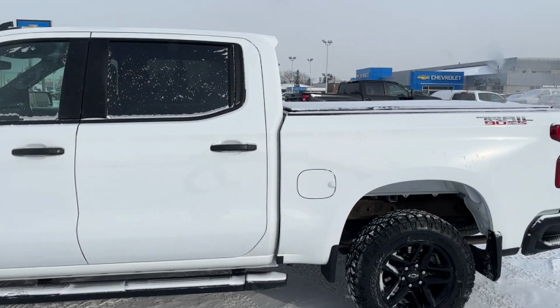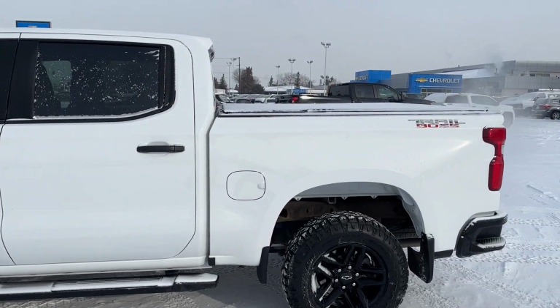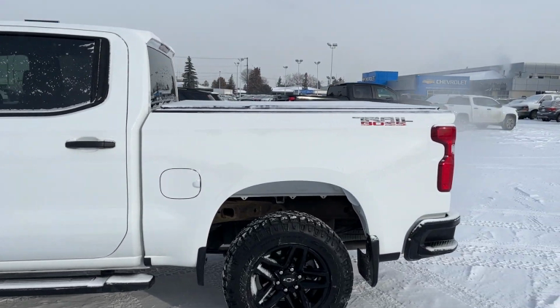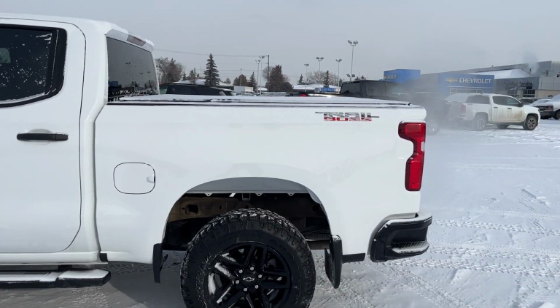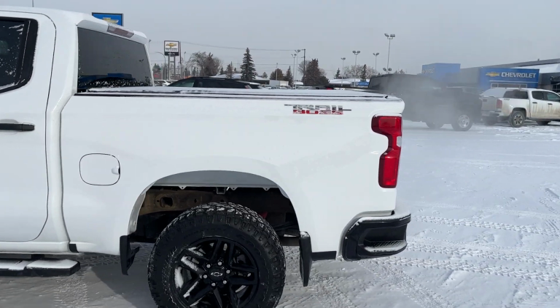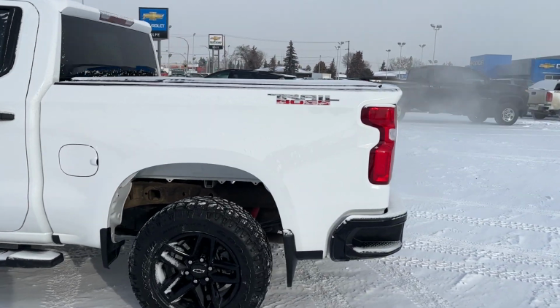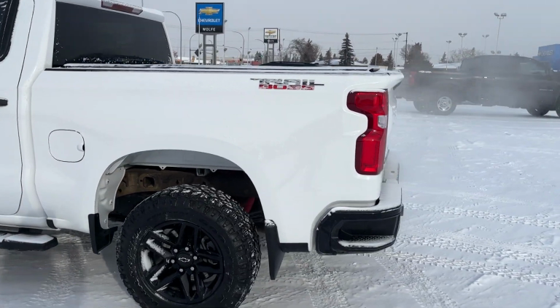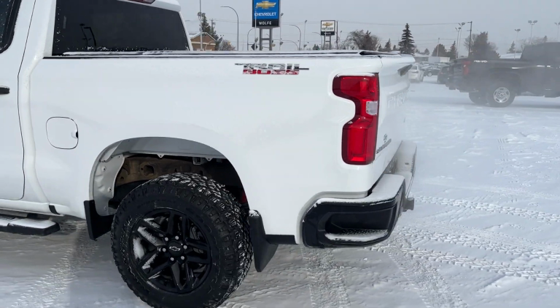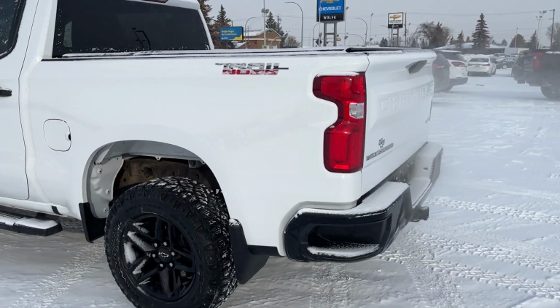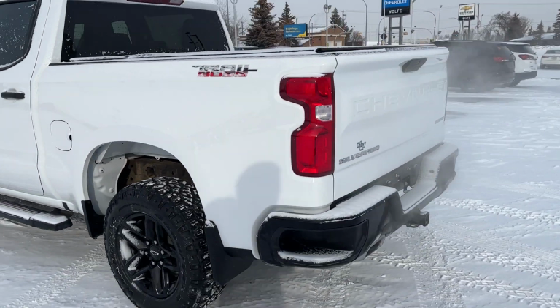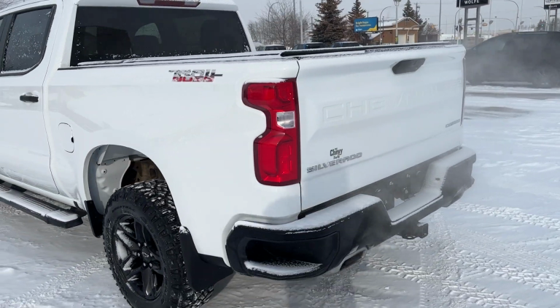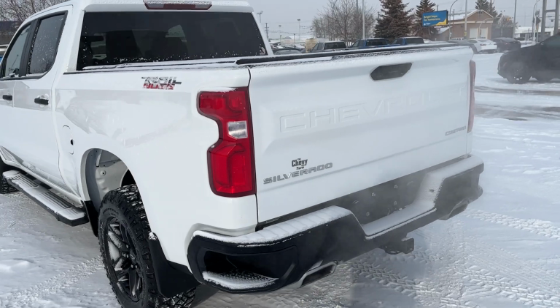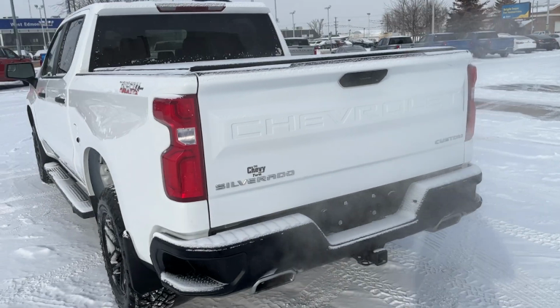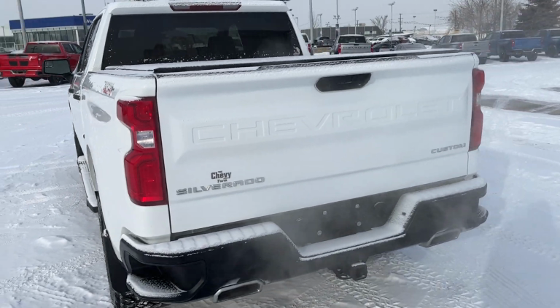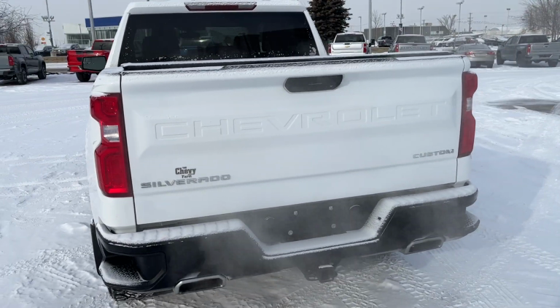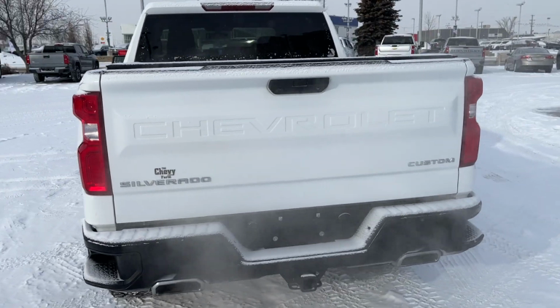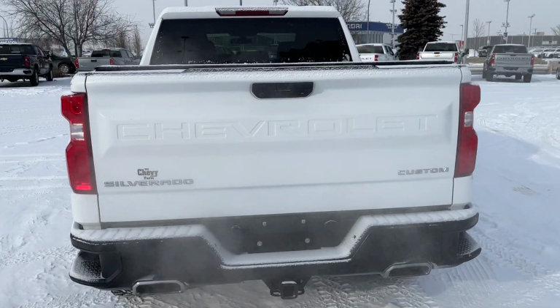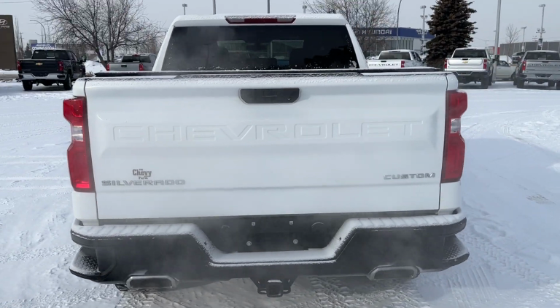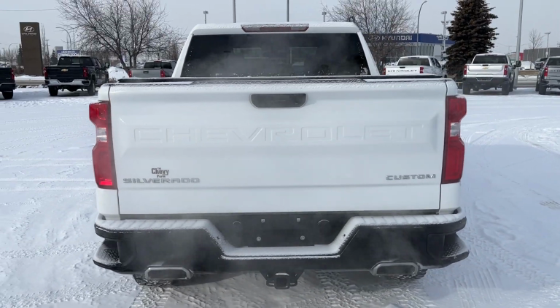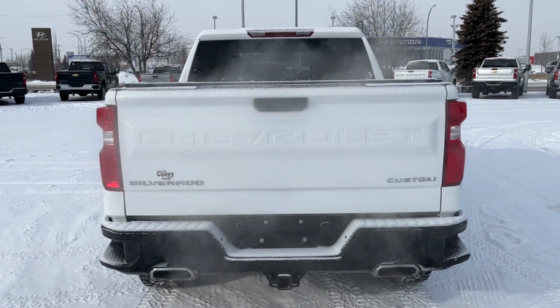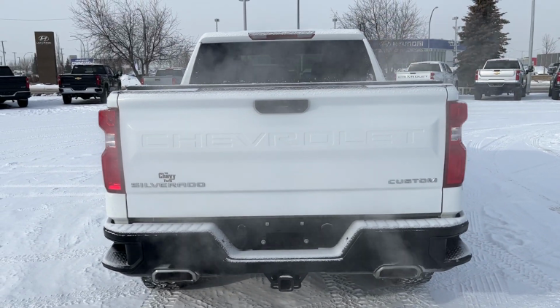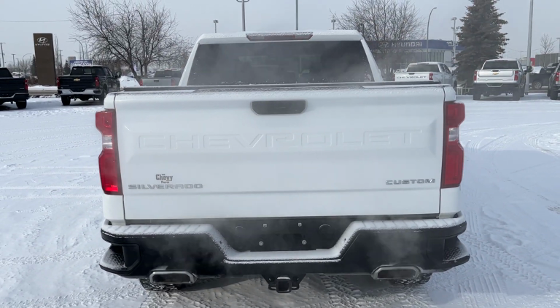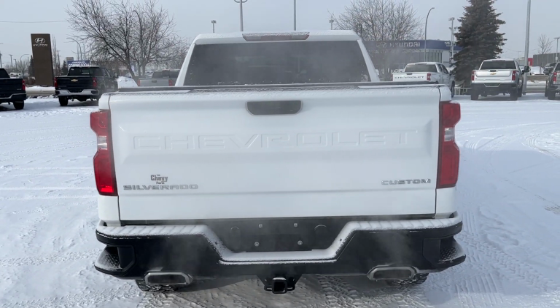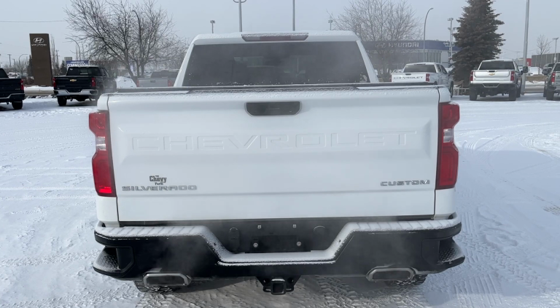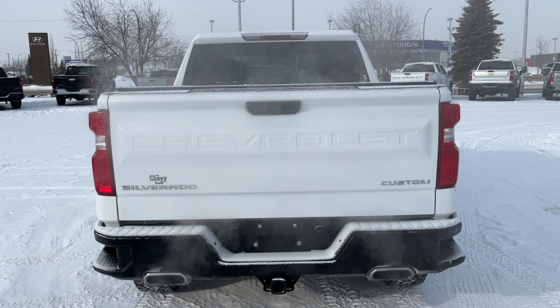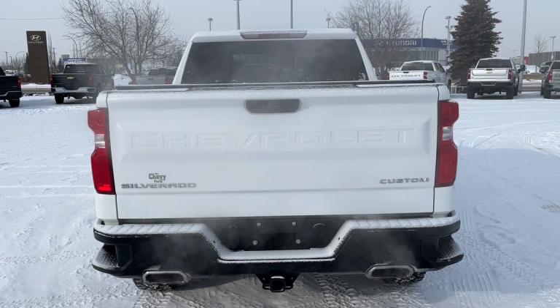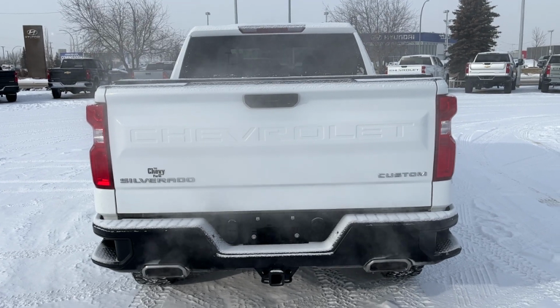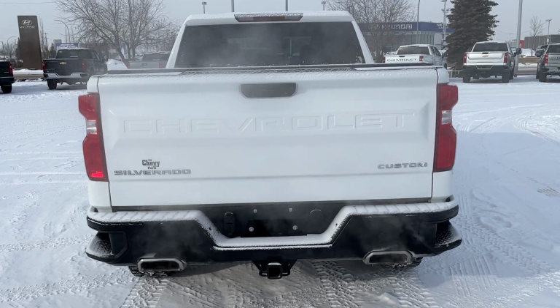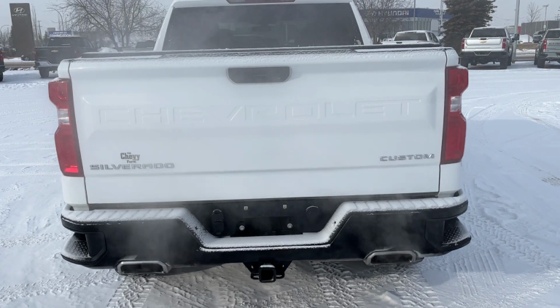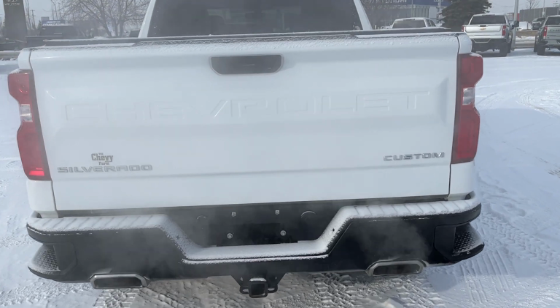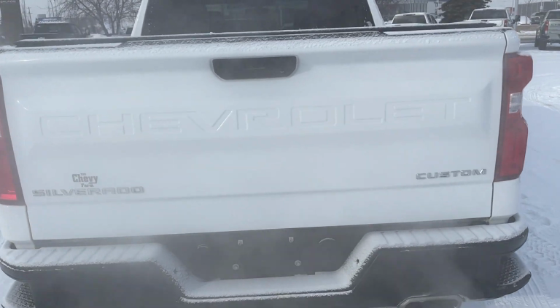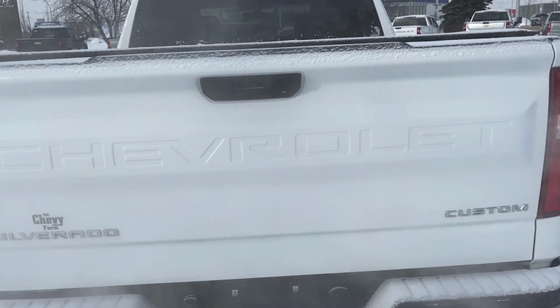Near the back of the vehicle we have Trail Boss badging on the bed and corner bumper steps. All the way around to the back itself, we have Chevrolet etched into our tailgate, Silverado and Custom badging, chrome dual exhaust tips, and our trailer tow hitch.